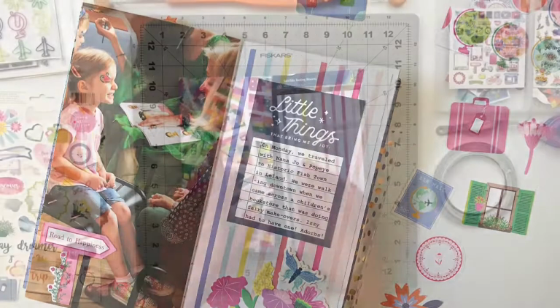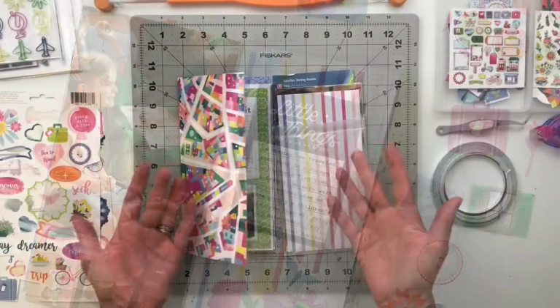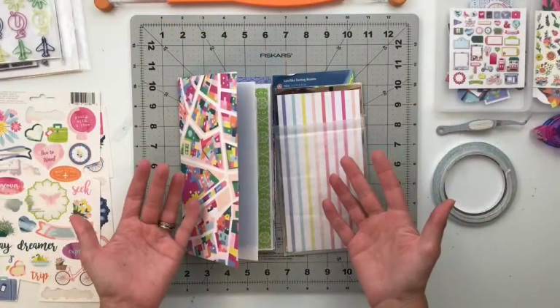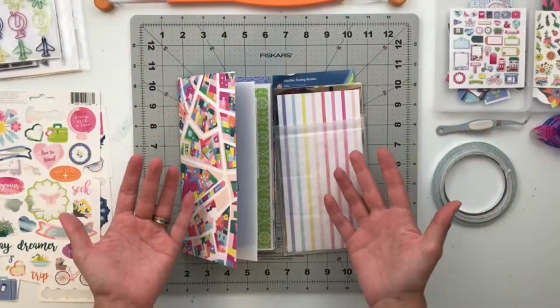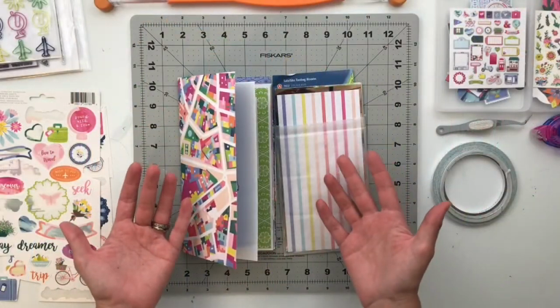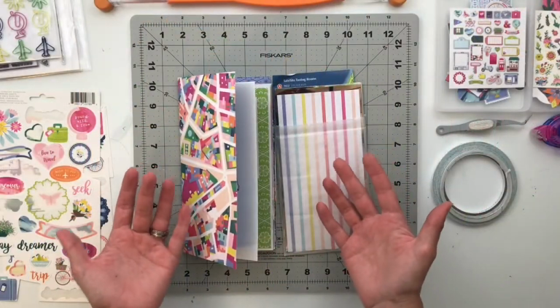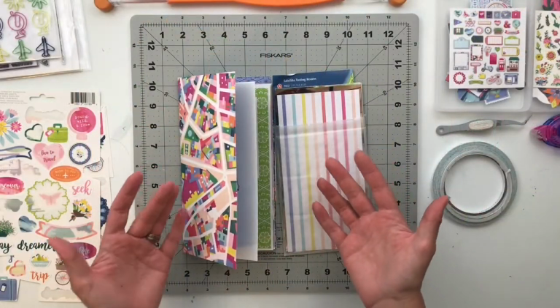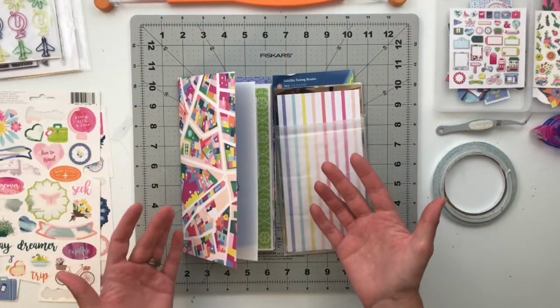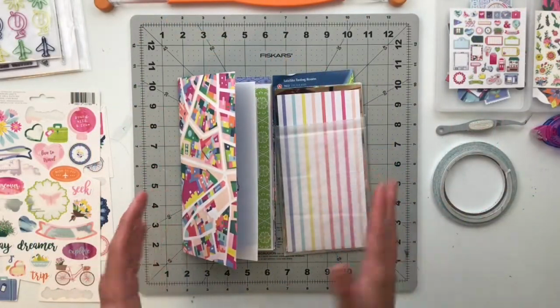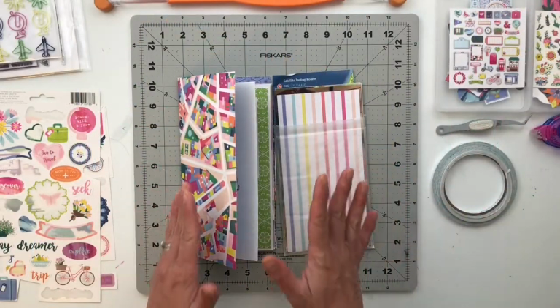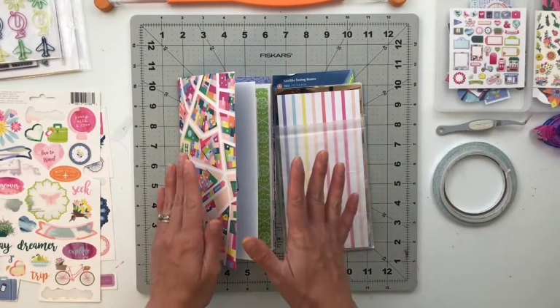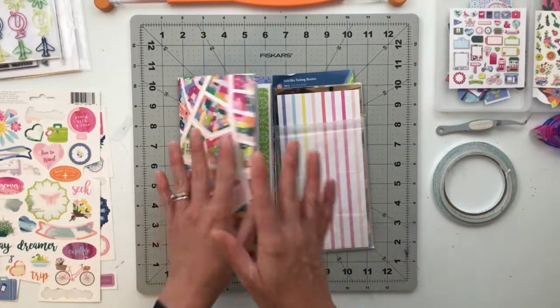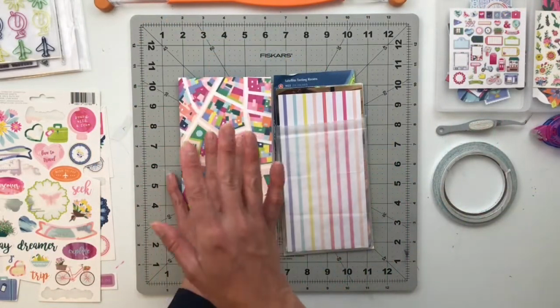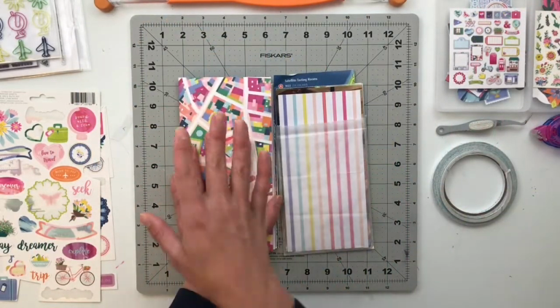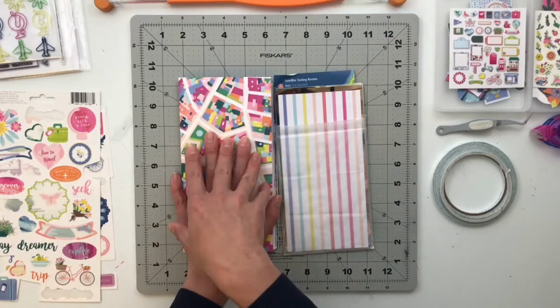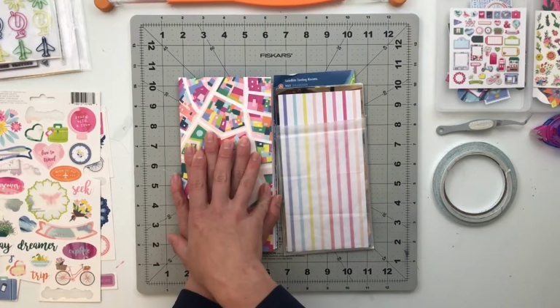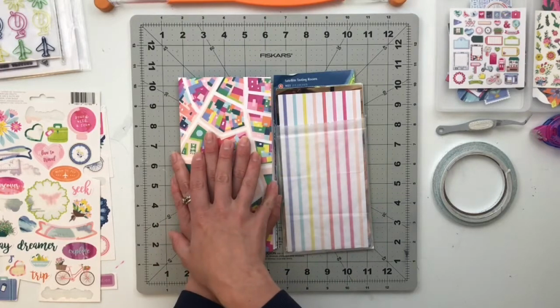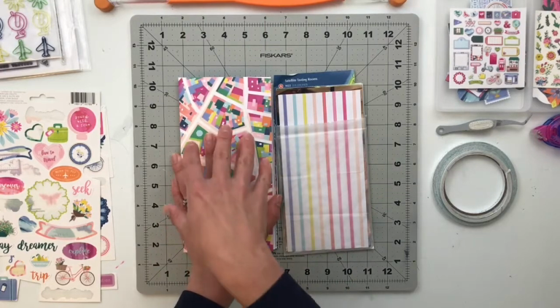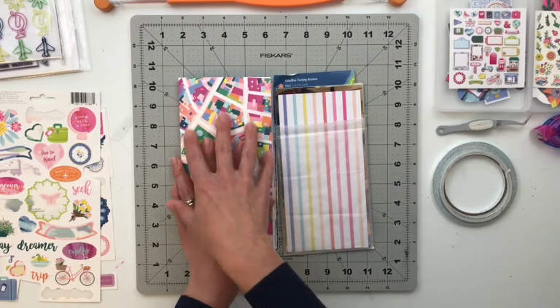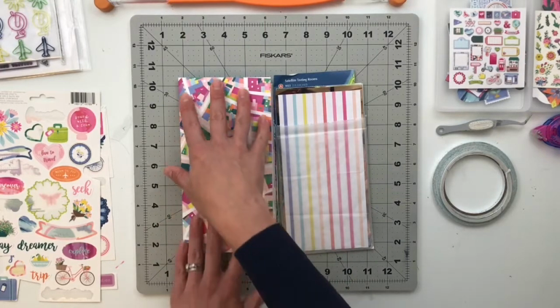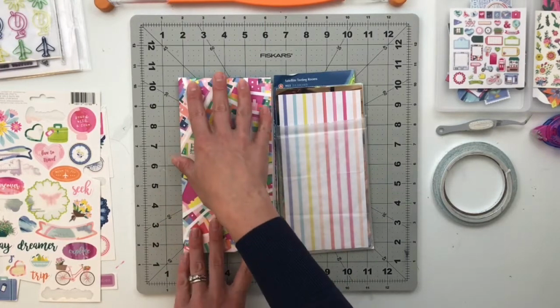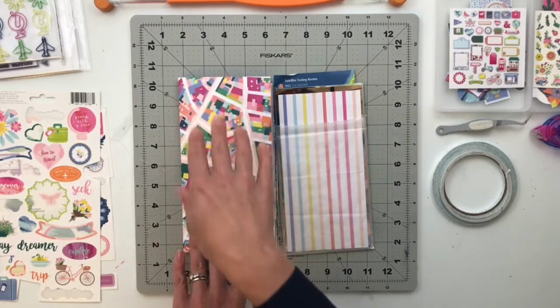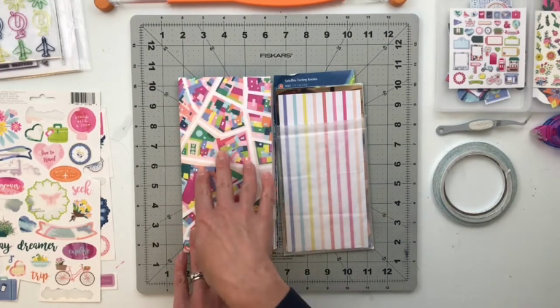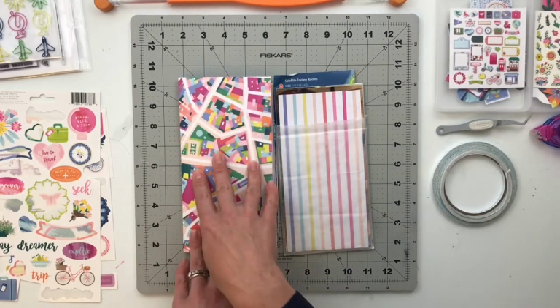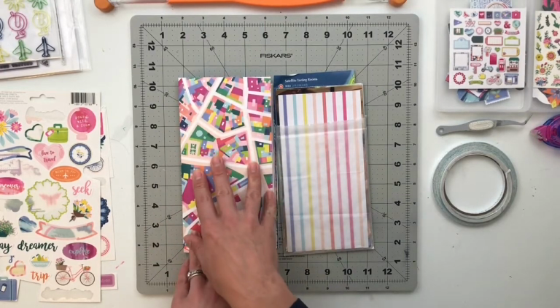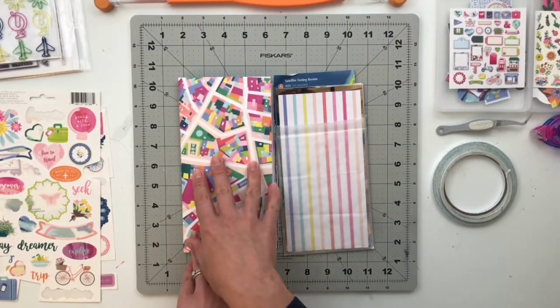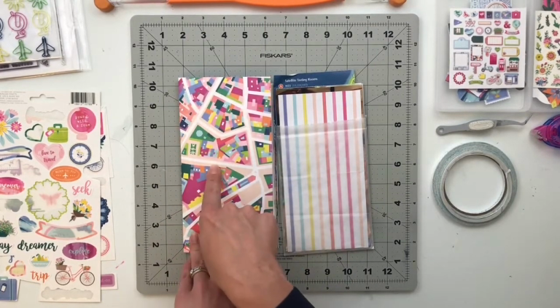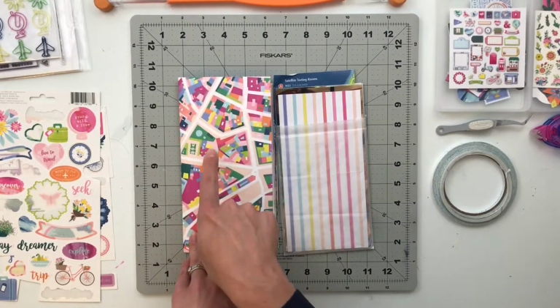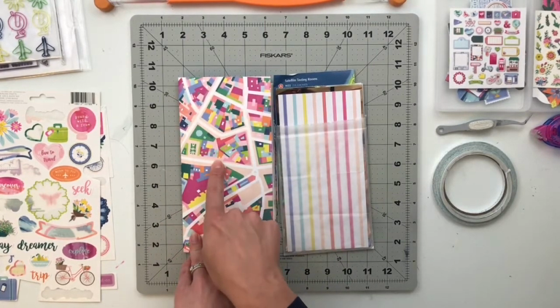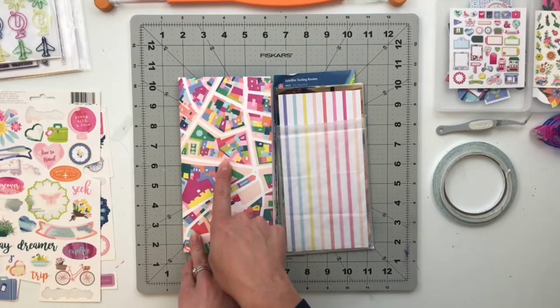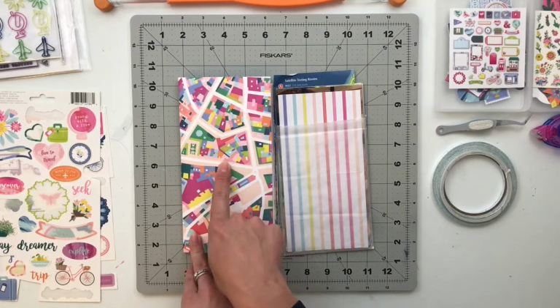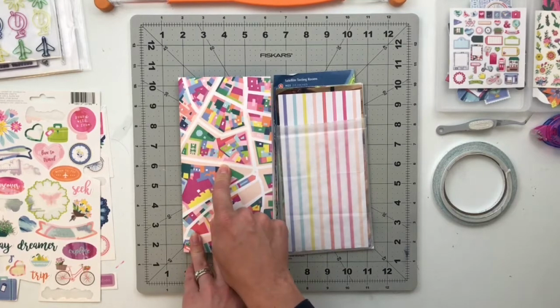Hello friends and welcome back to My Crafty Space. My name is Crystal and today I am super excited to continue working on my Traveler's Notebook album documenting a trip my family took last summer.